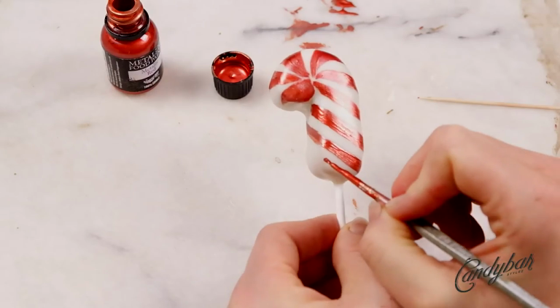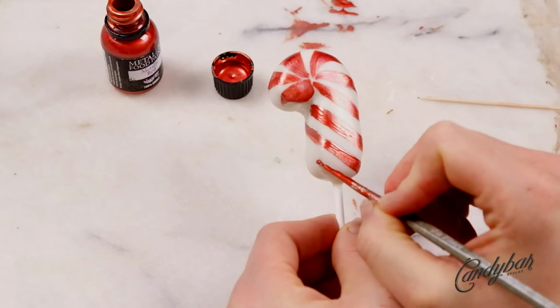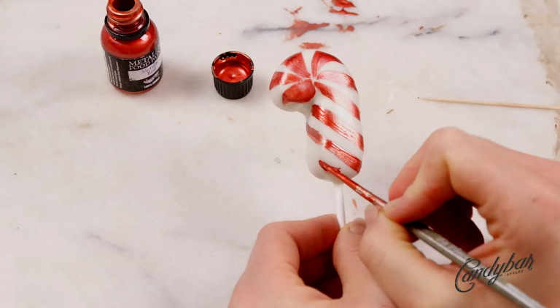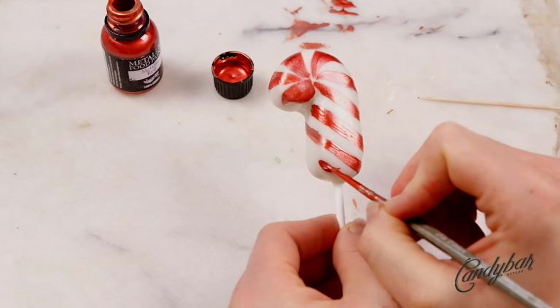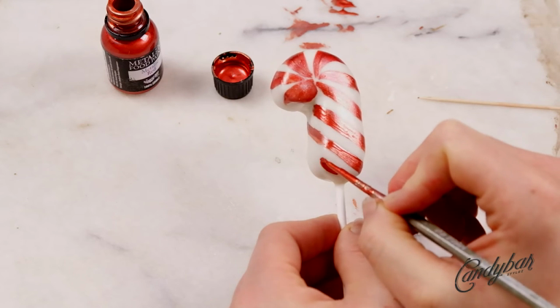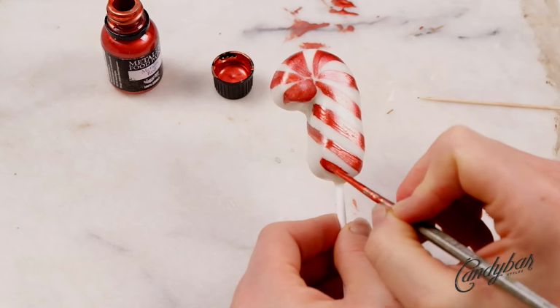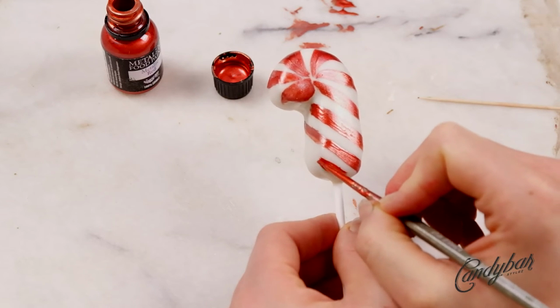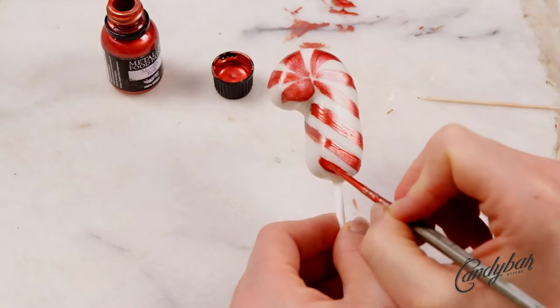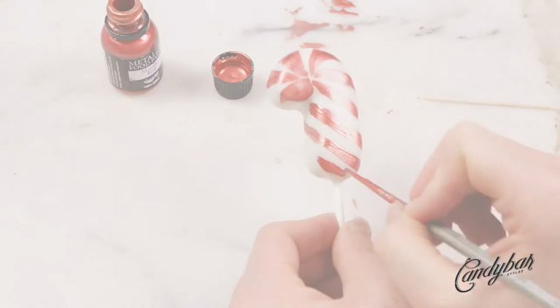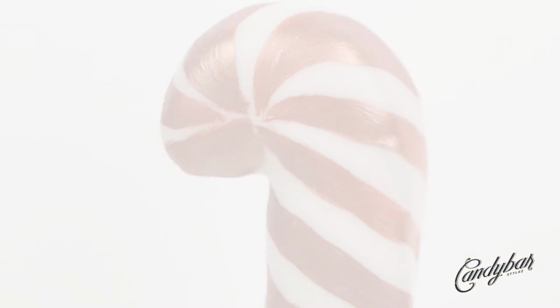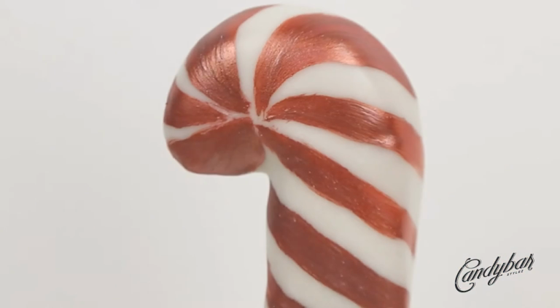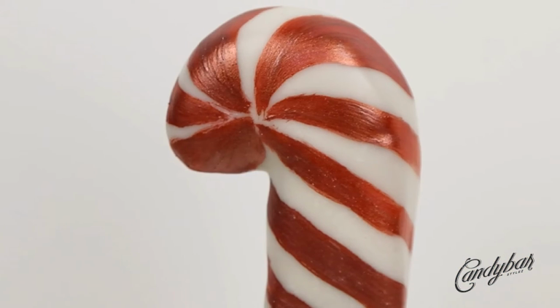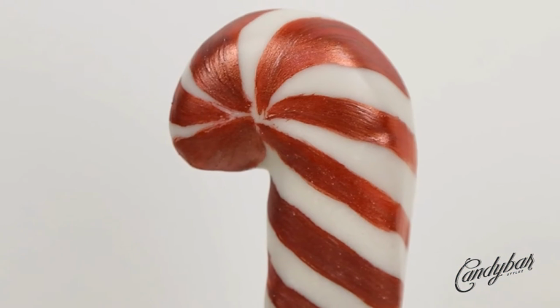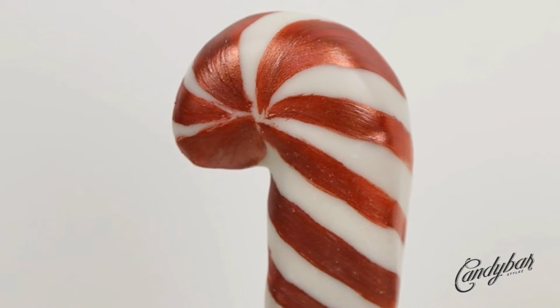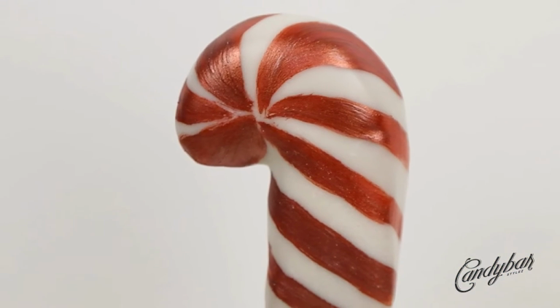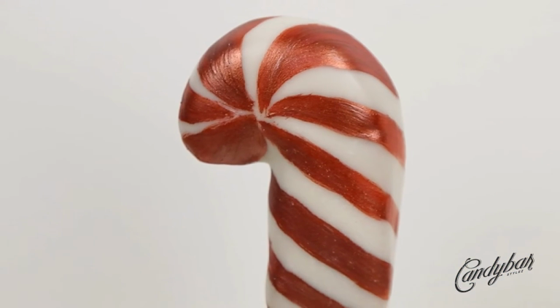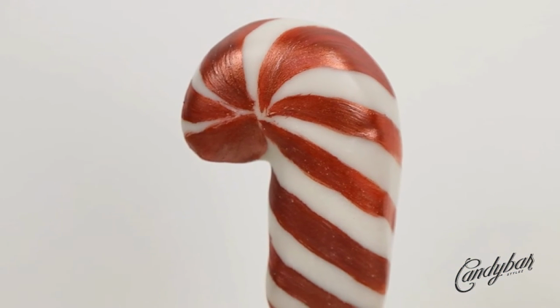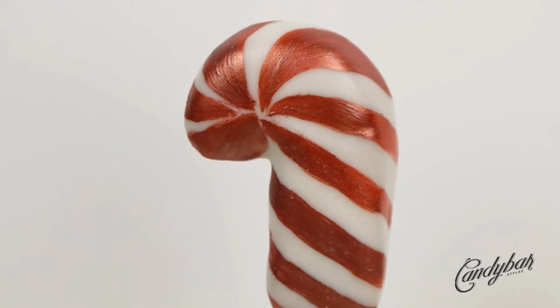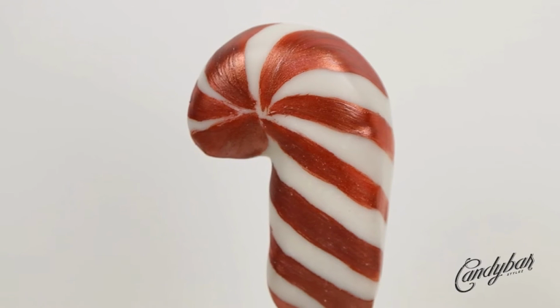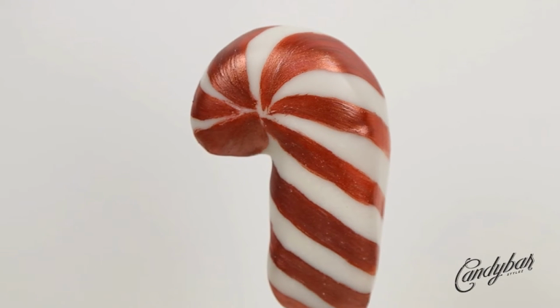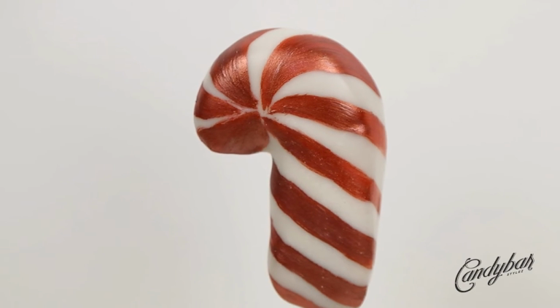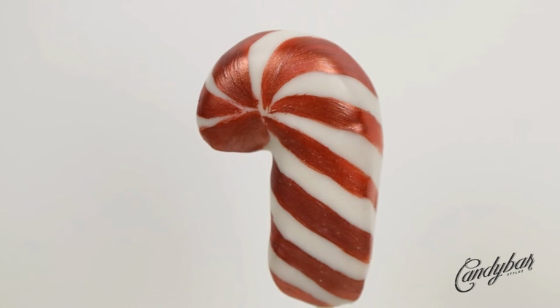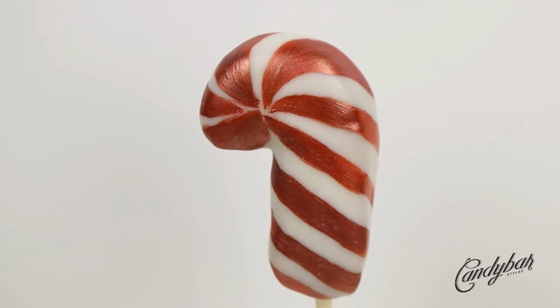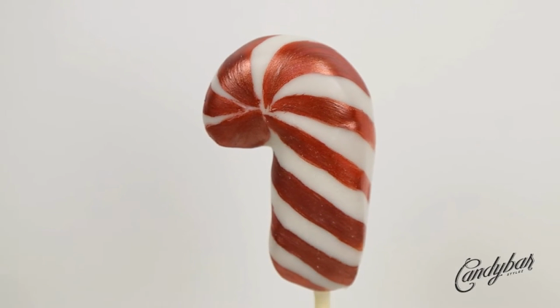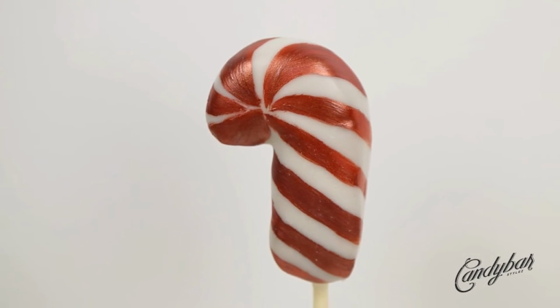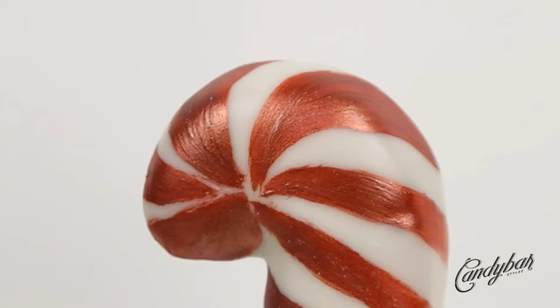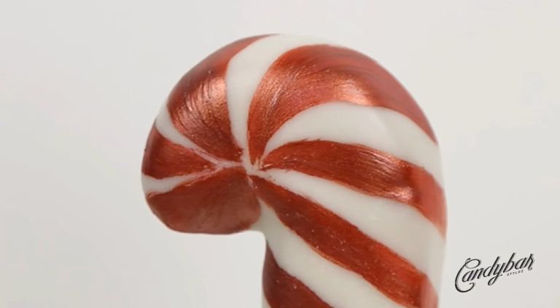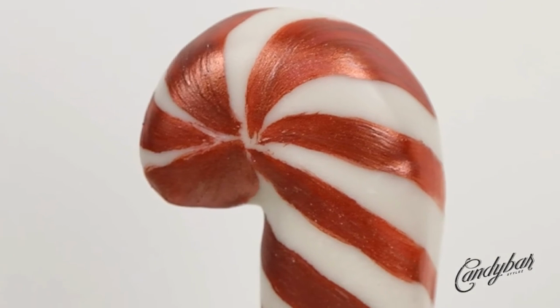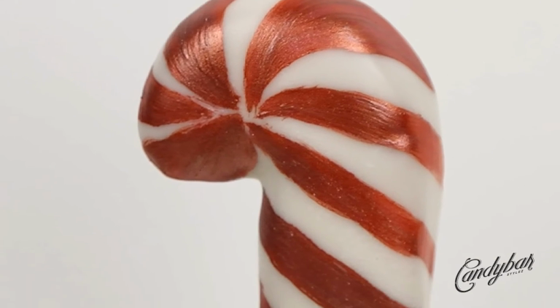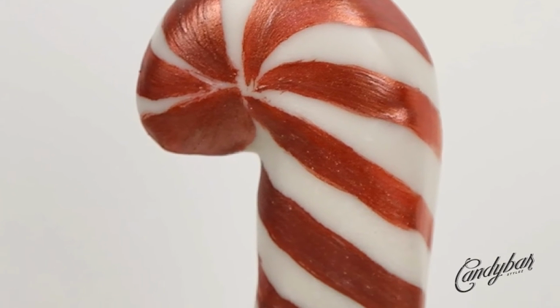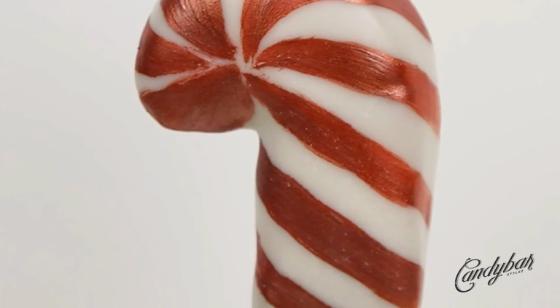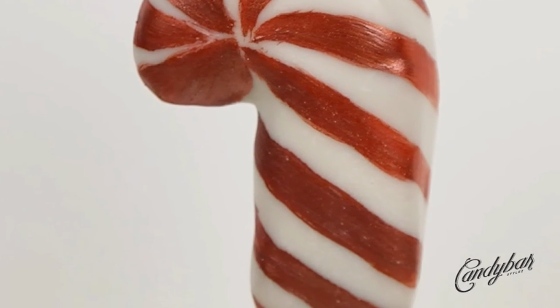Here we have it — another candy cake pop. Great for beginners, great for people who are more advanced, because it does not have to be super difficult all the time. Candy cones!